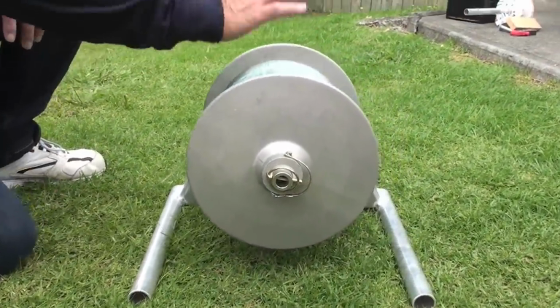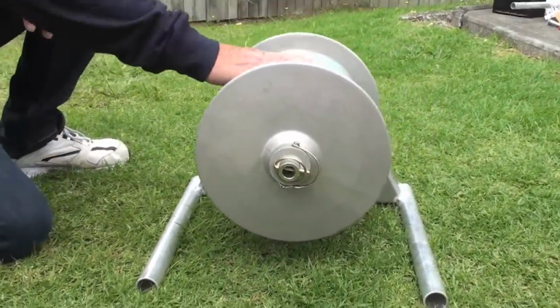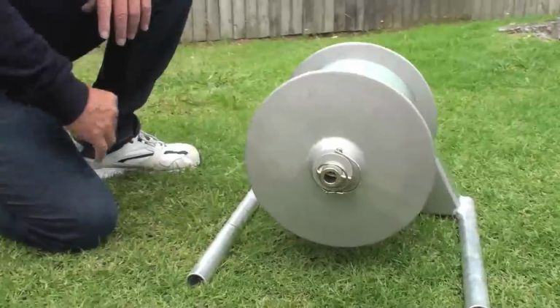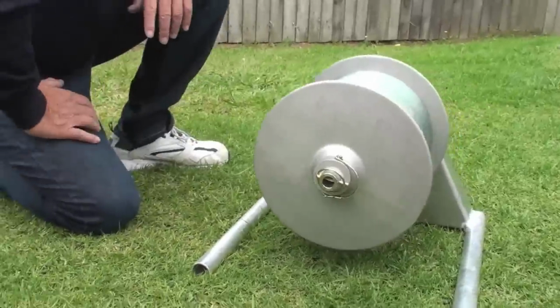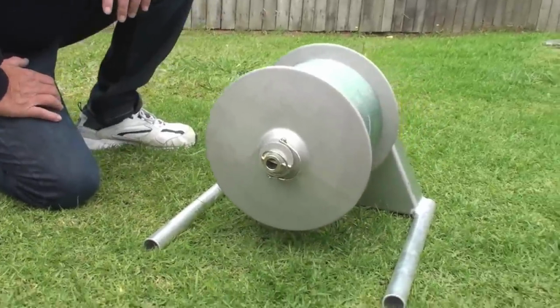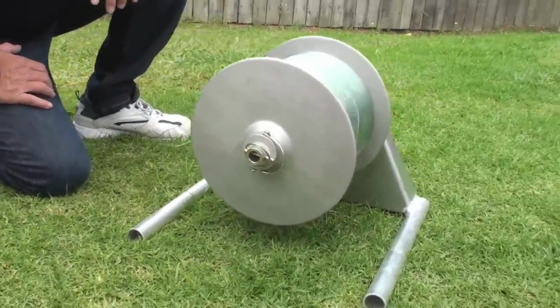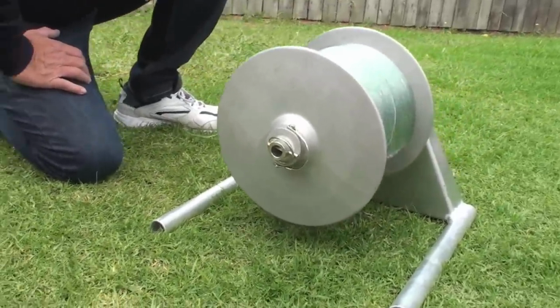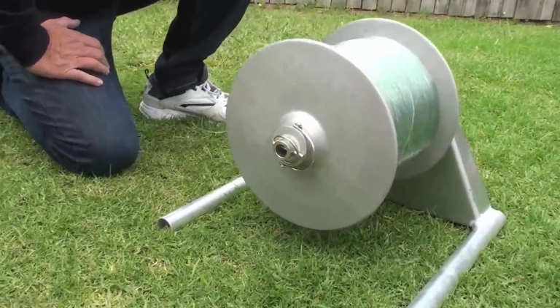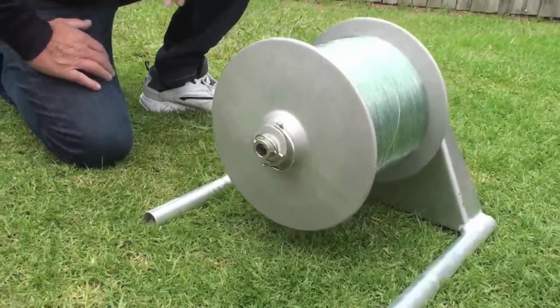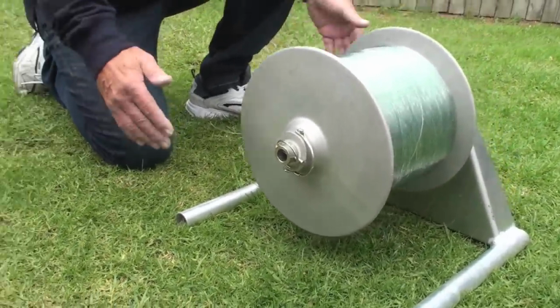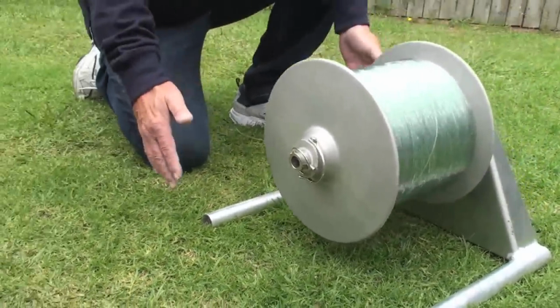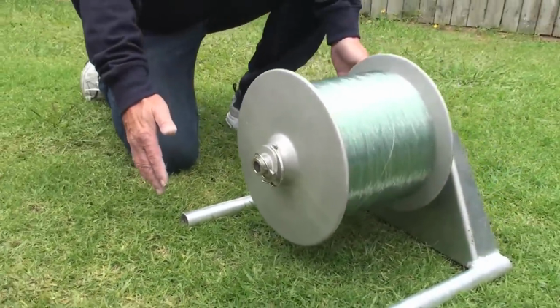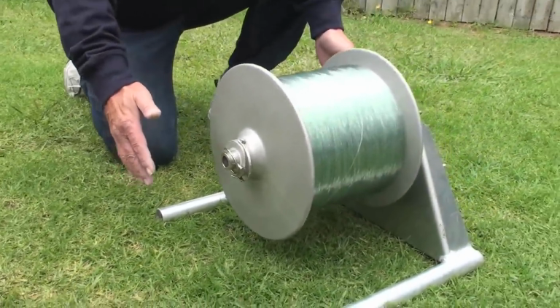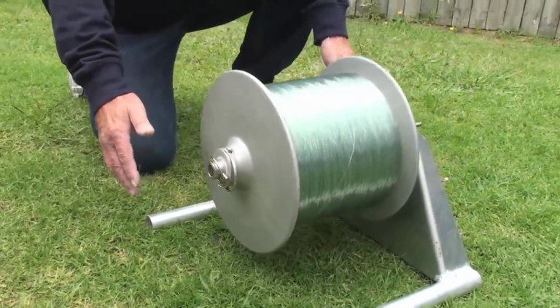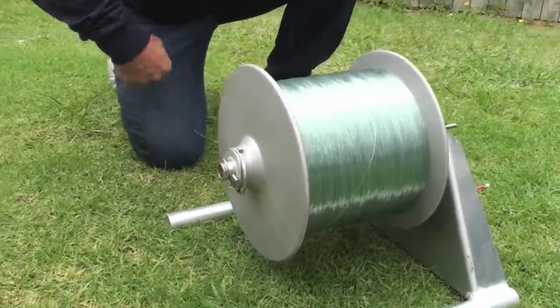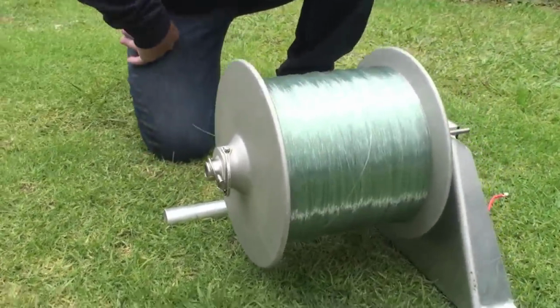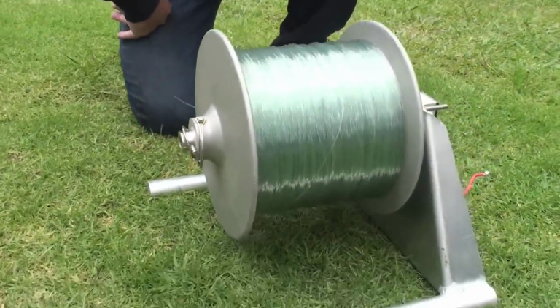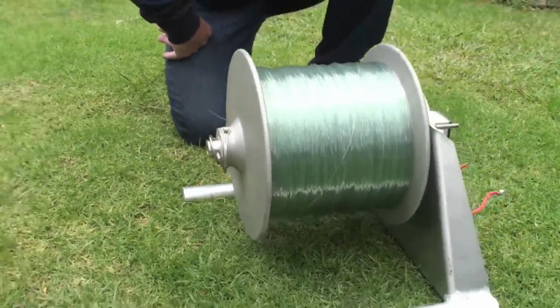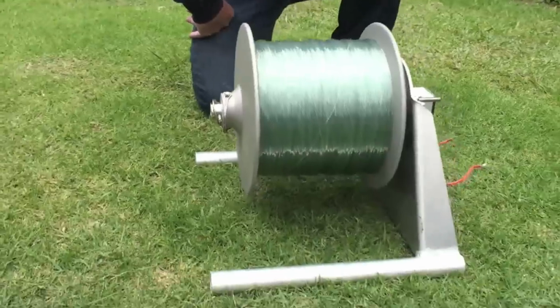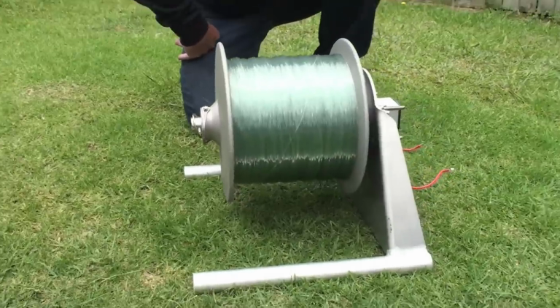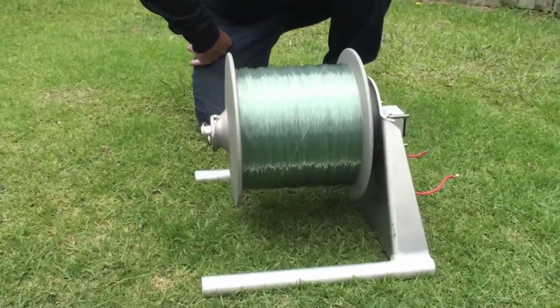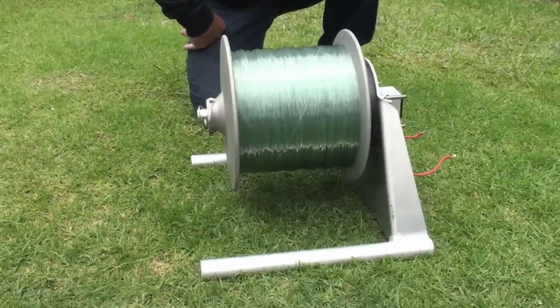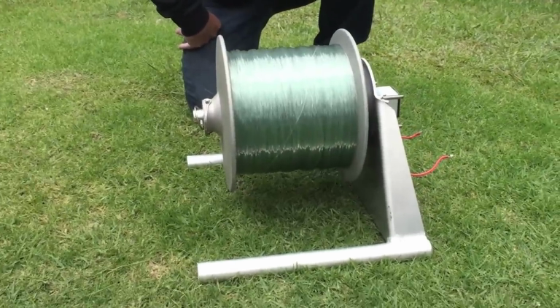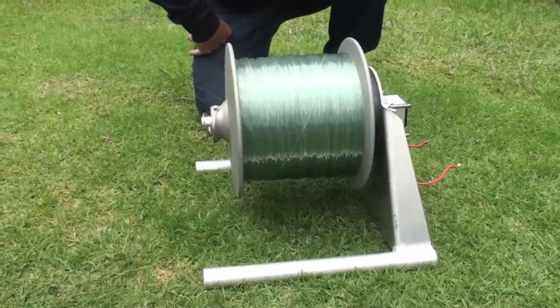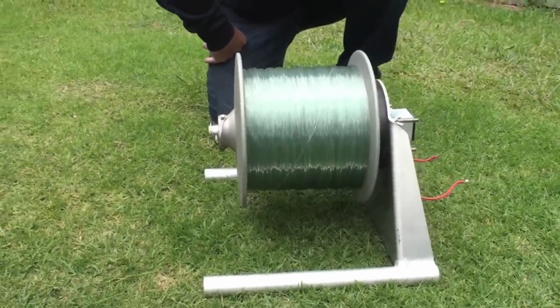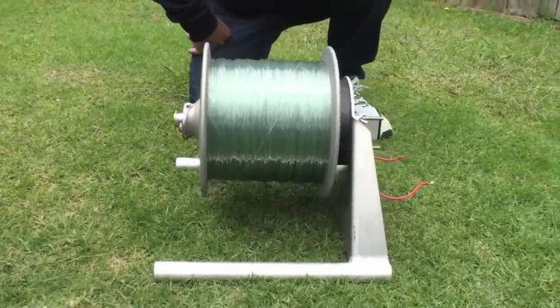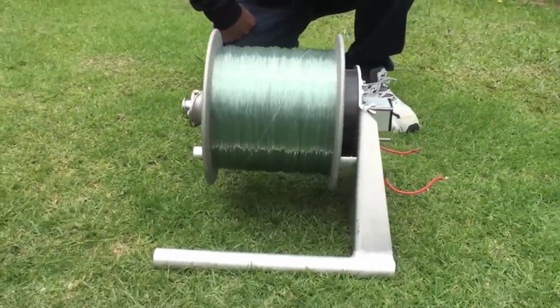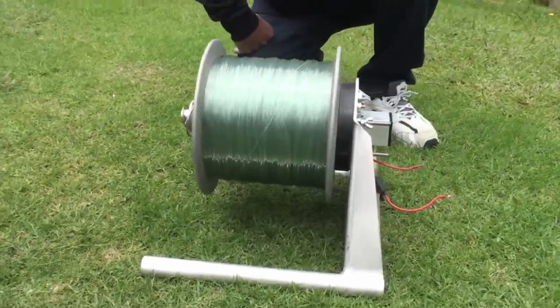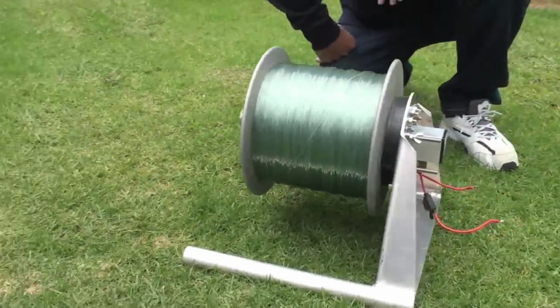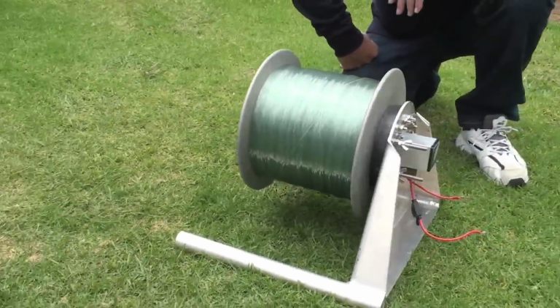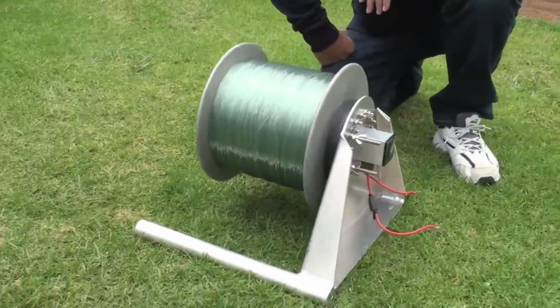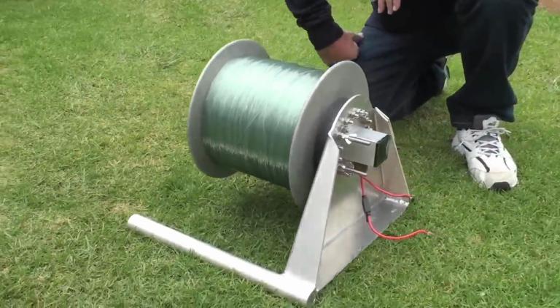This reel's got 2,000 meters of 100 kg line on it. It's got a really small footprint as you can see — it's the most compact winch on the market. So it's the most powerful and it's the smallest.